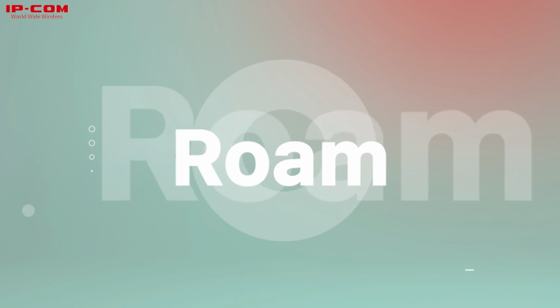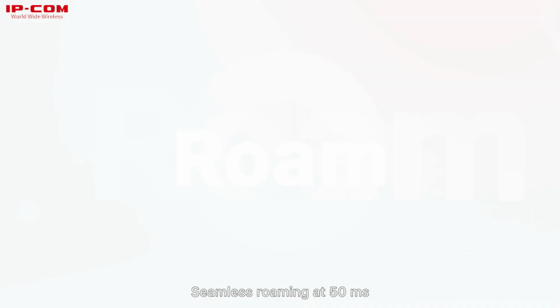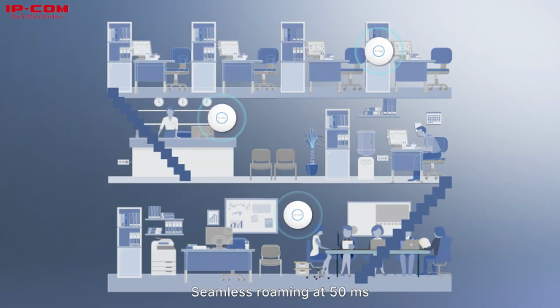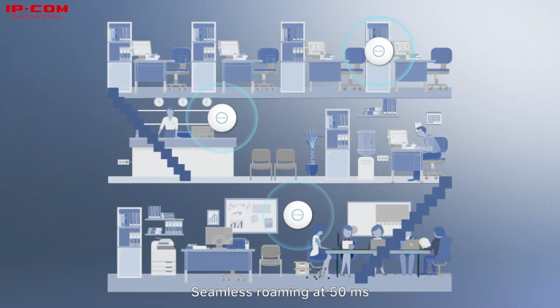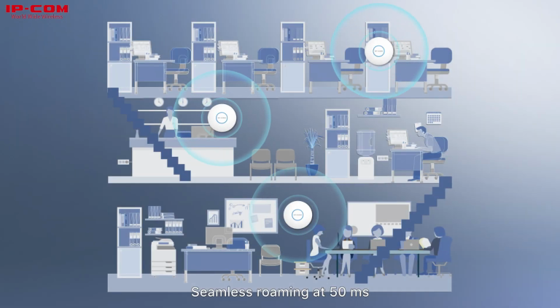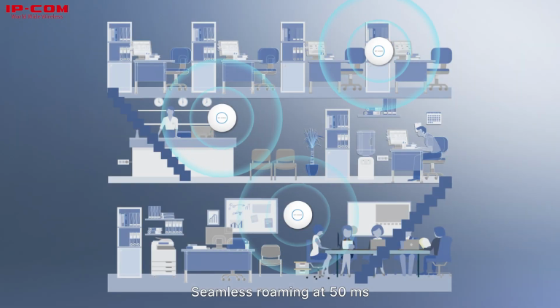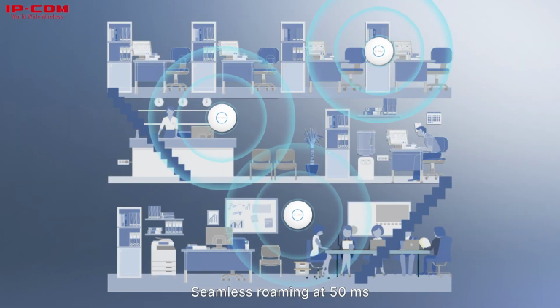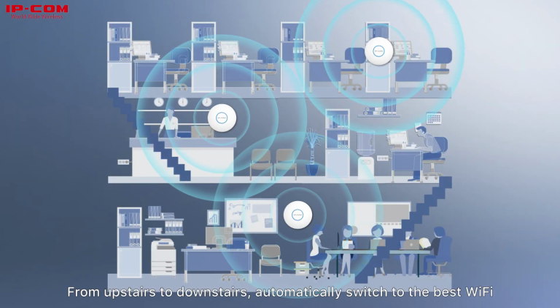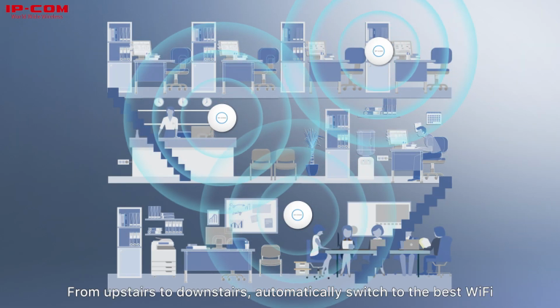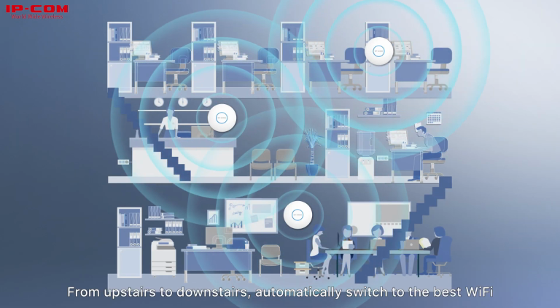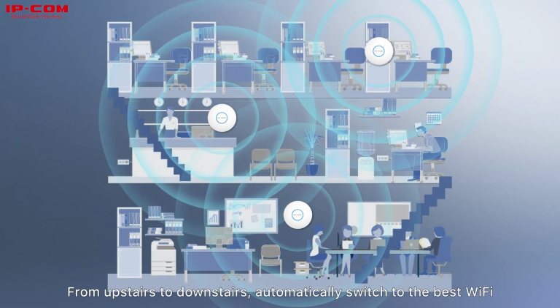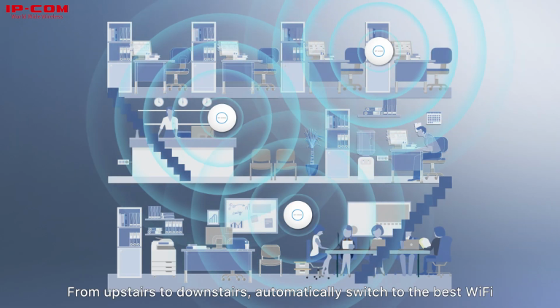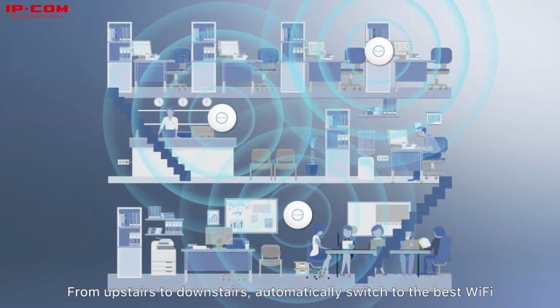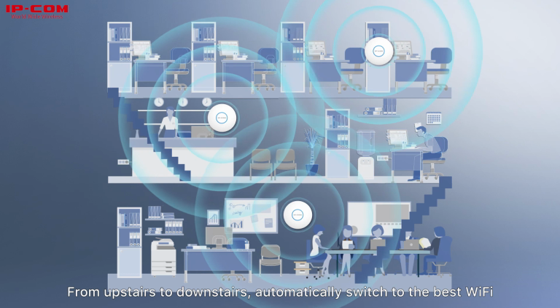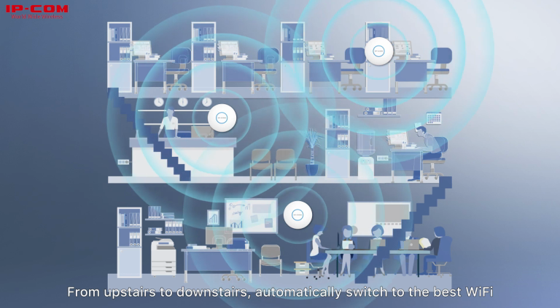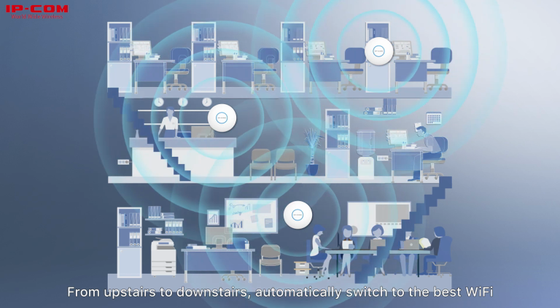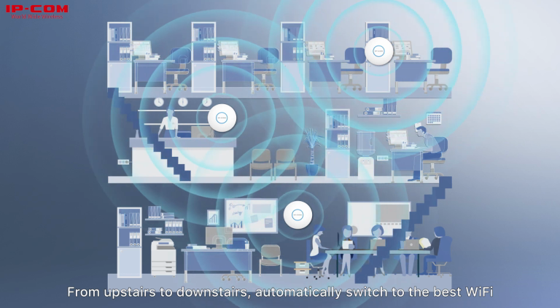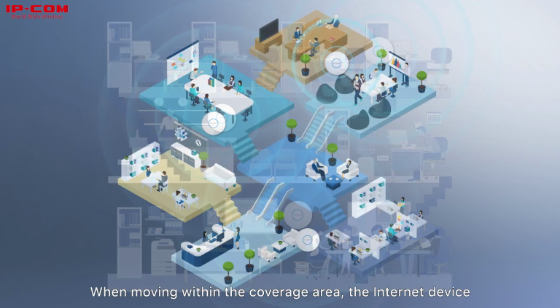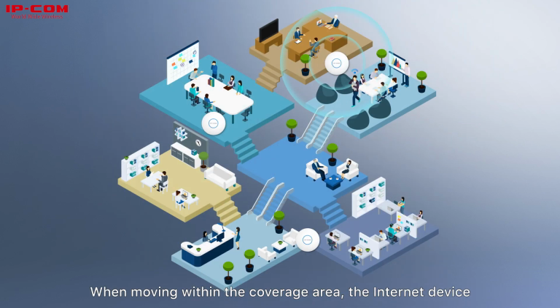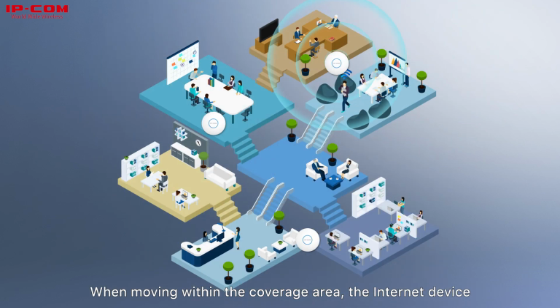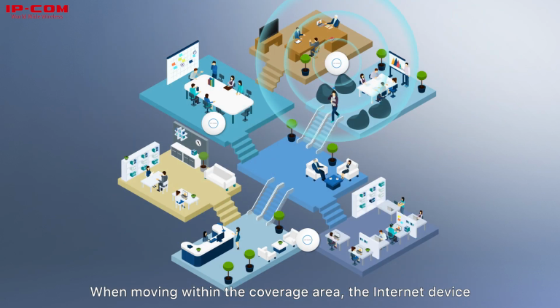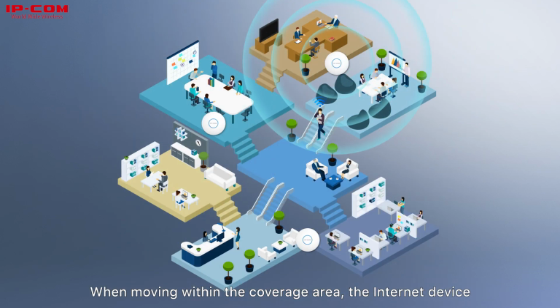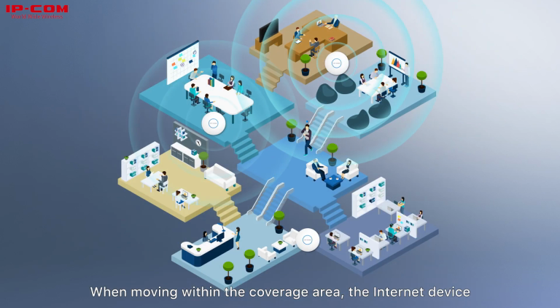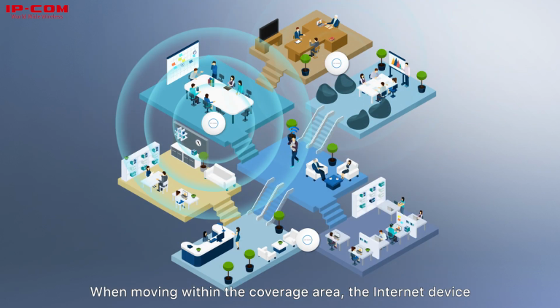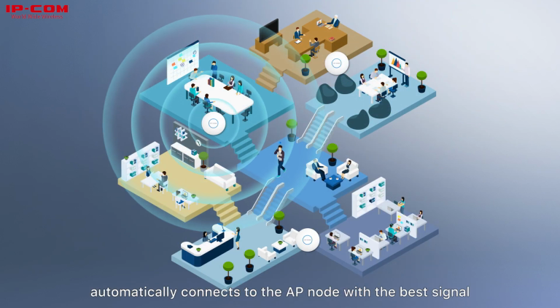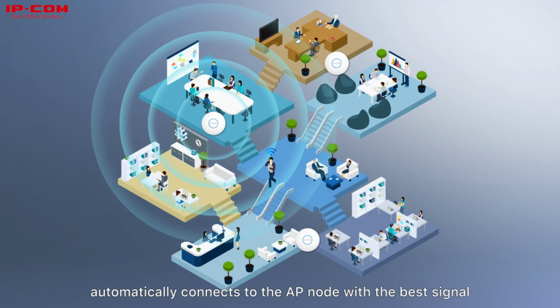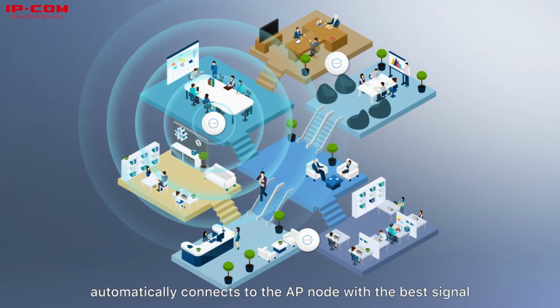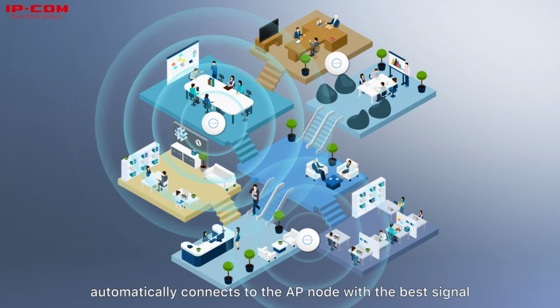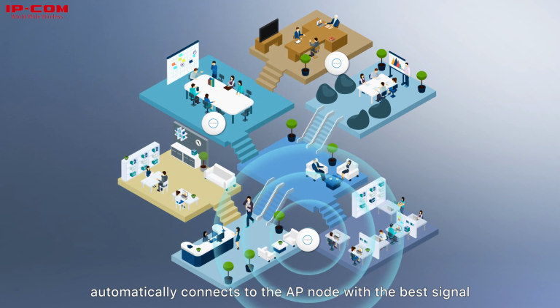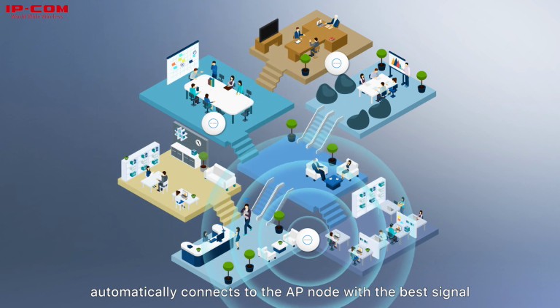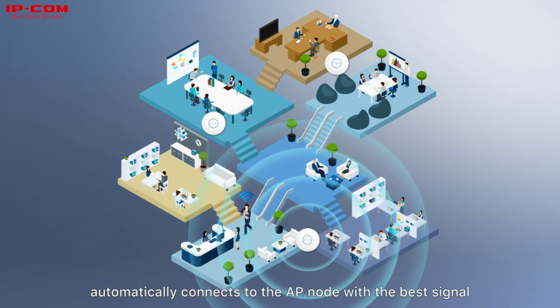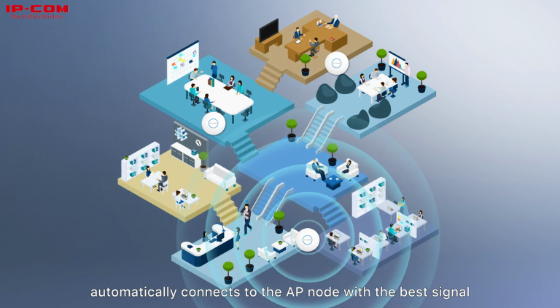Seamless roaming at 50 milliseconds. From upstairs to downstairs, it automatically switches to the best Wi-Fi. When moving within the coverage area, the internet device automatically connects to the AP node with the best signal.